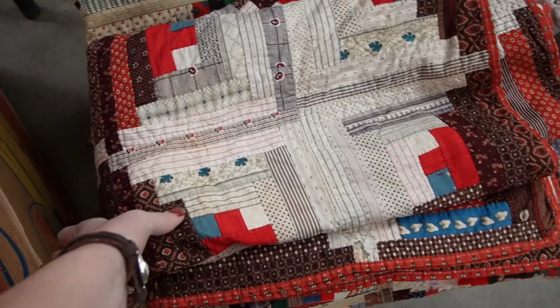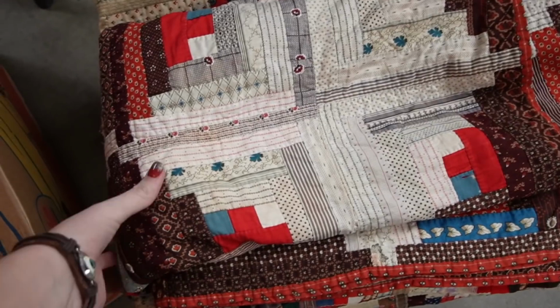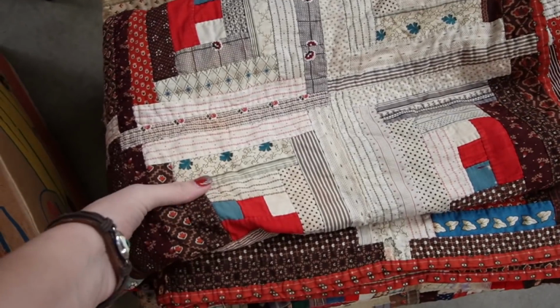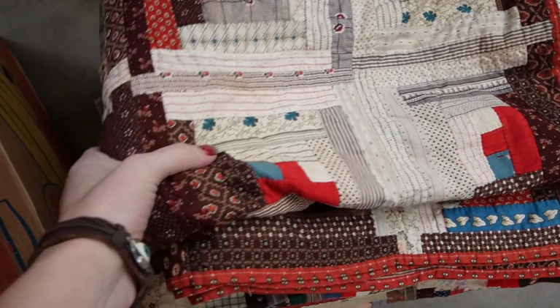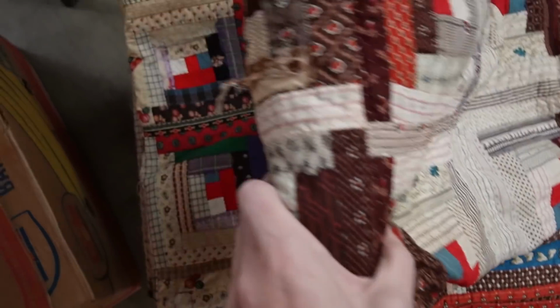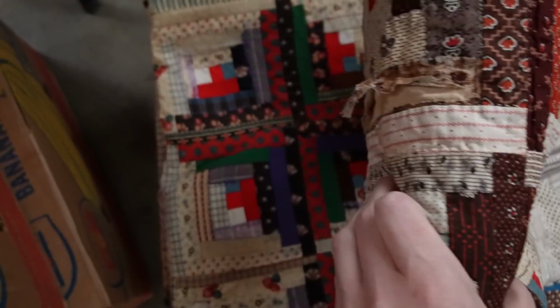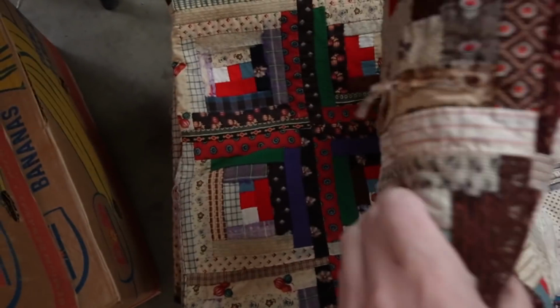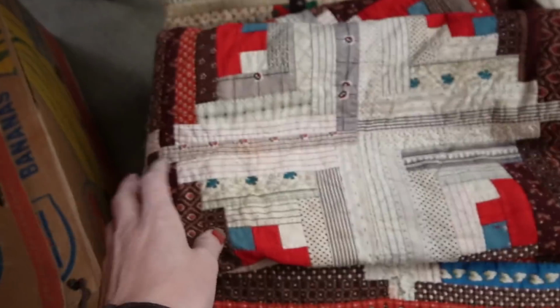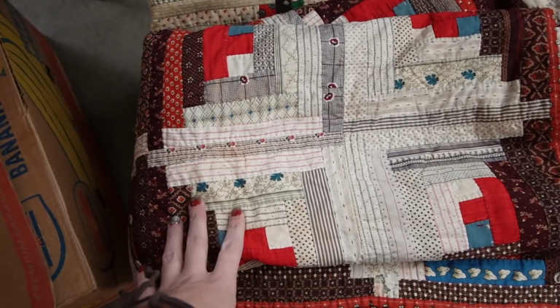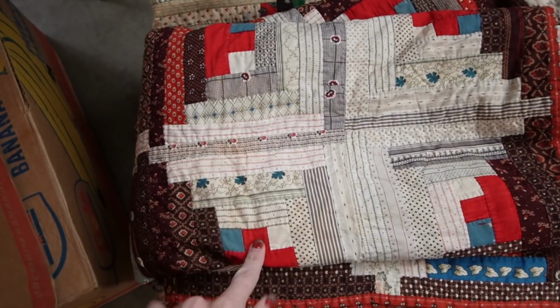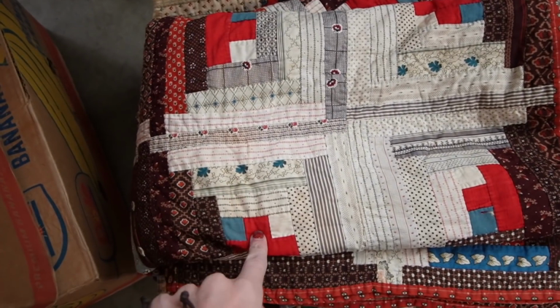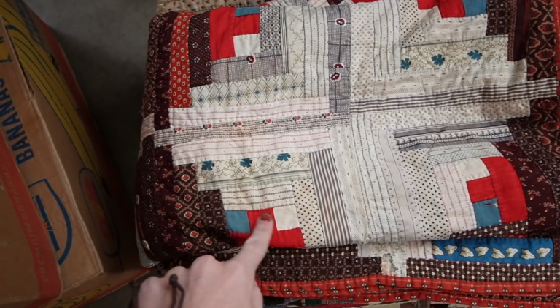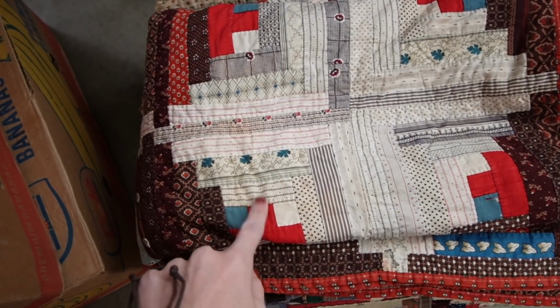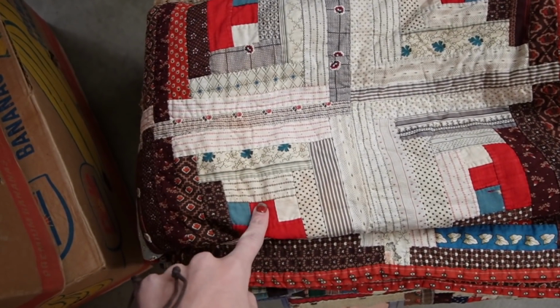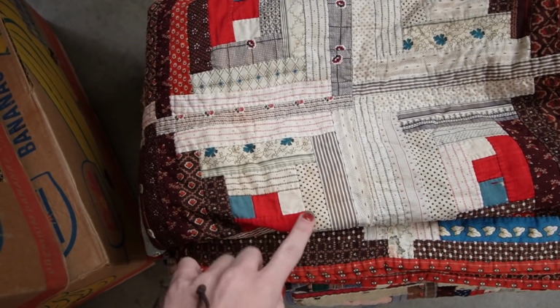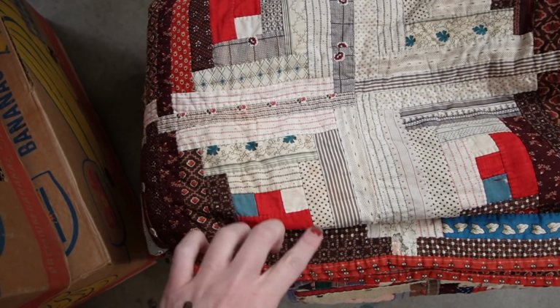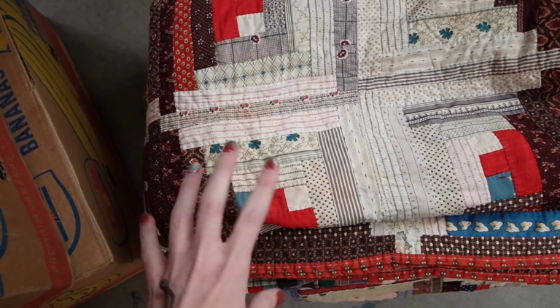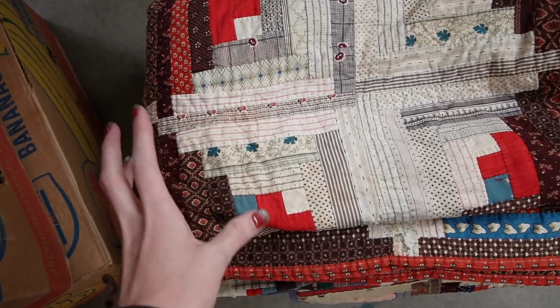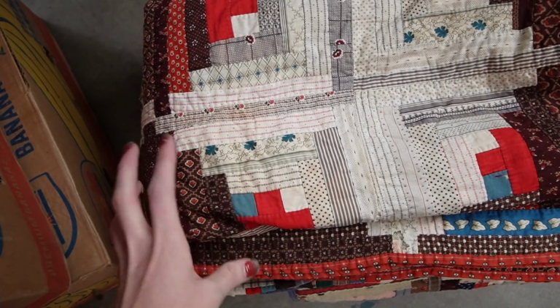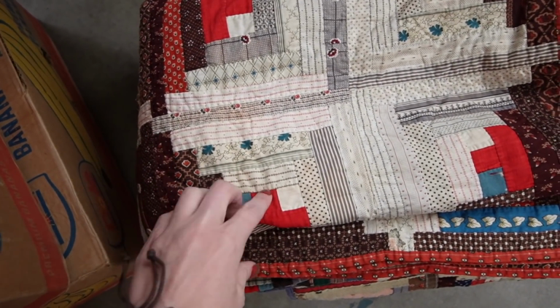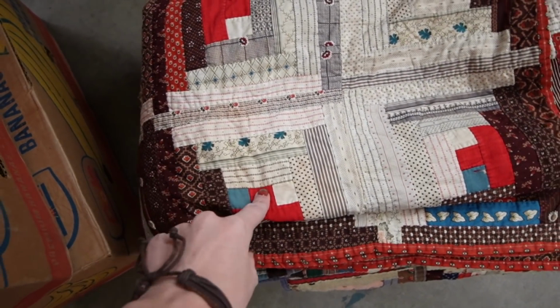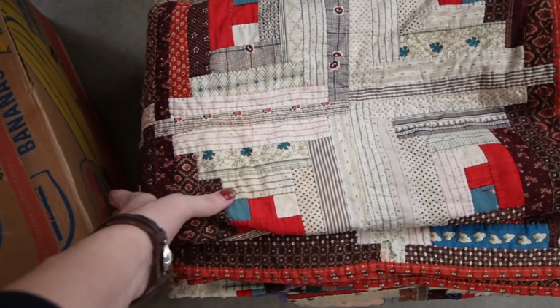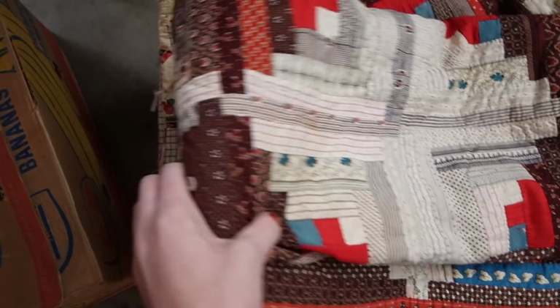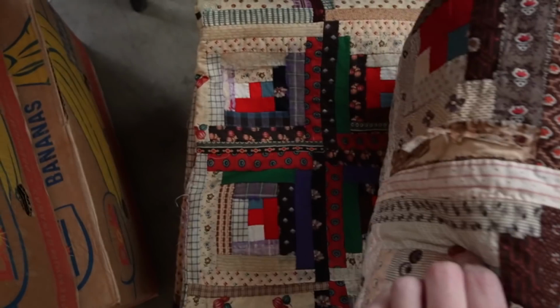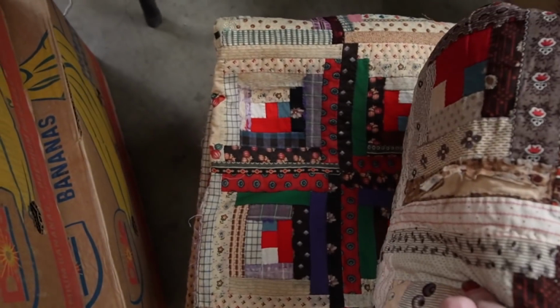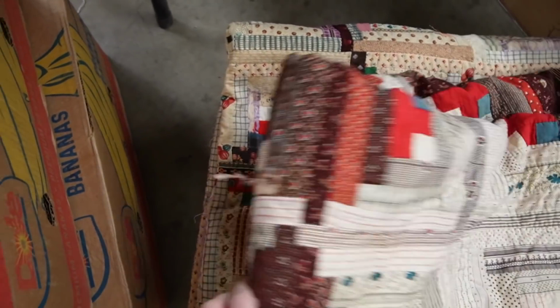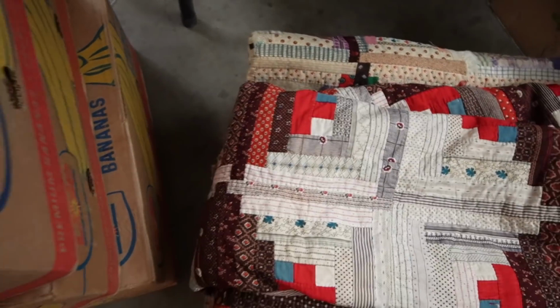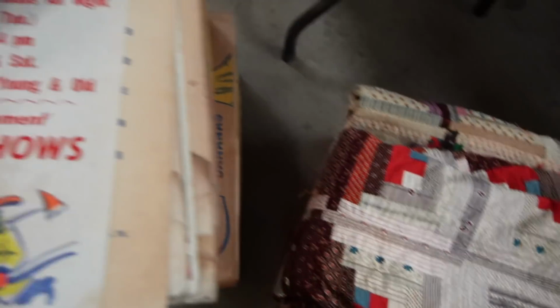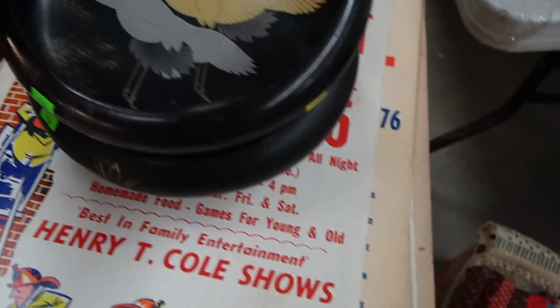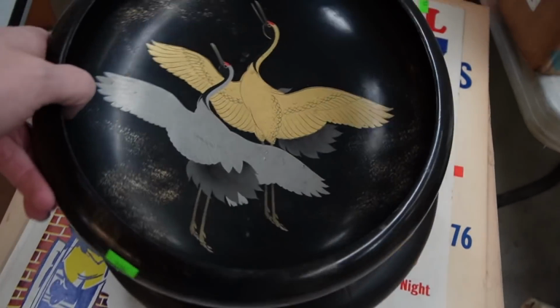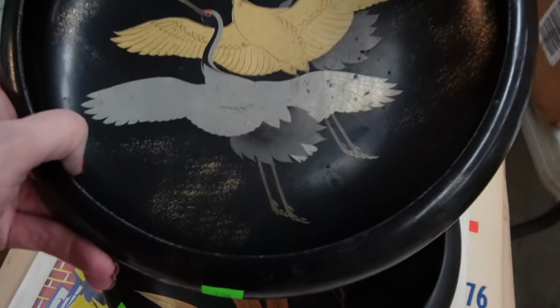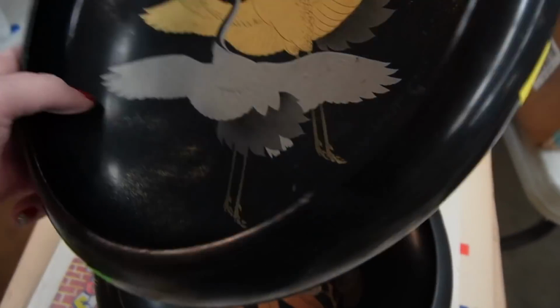It actually has somebody's name on it — Marie. Got some beautiful log cabin quilts here. I was told that the center square represents the hearth, so it's usually red on these quilts. Then we have the lacquer bowls.